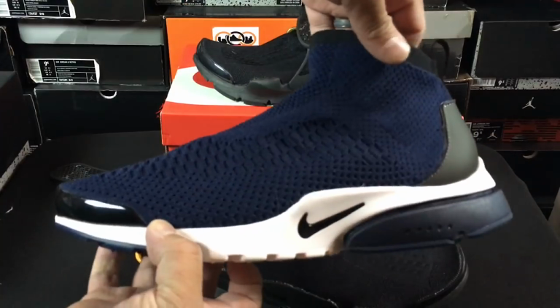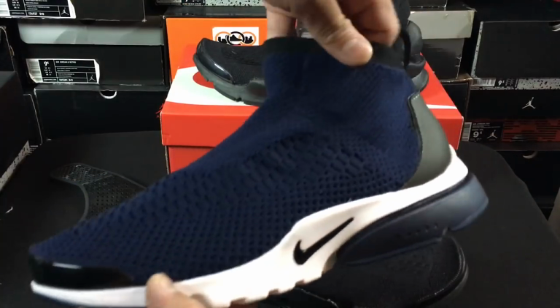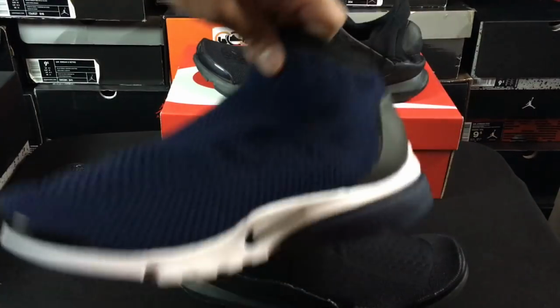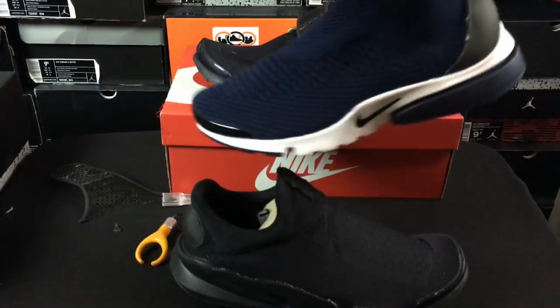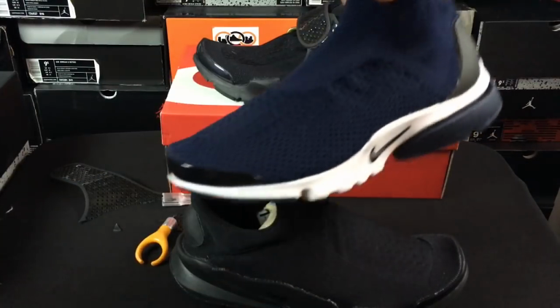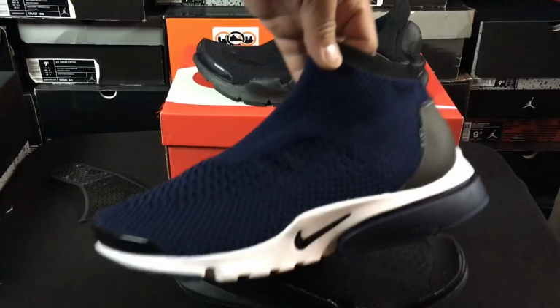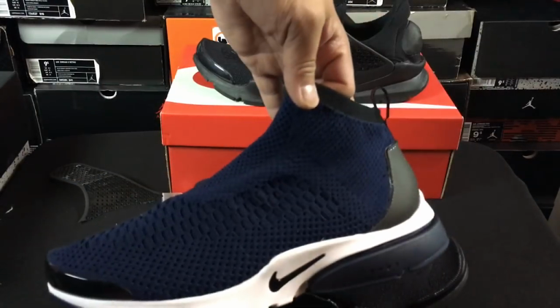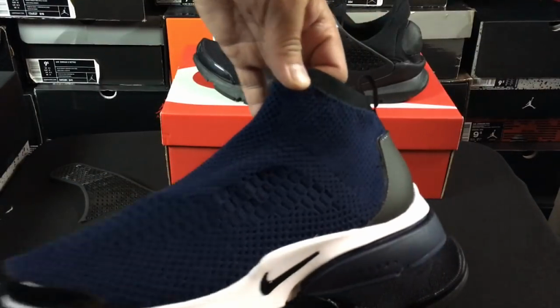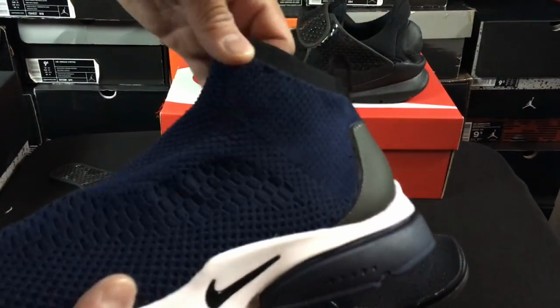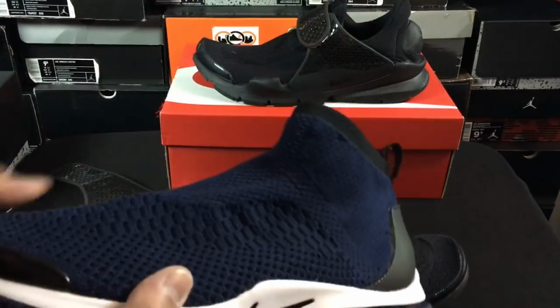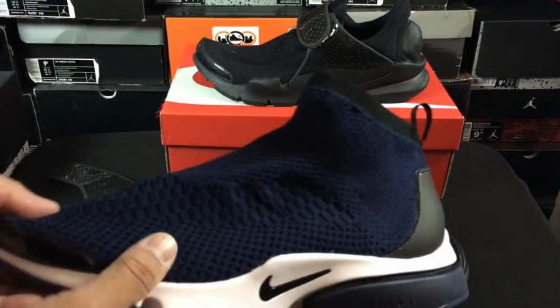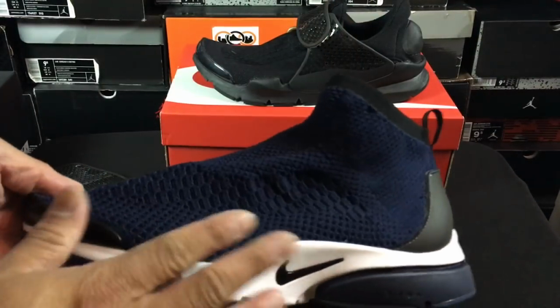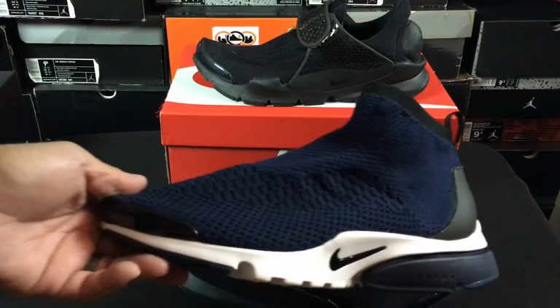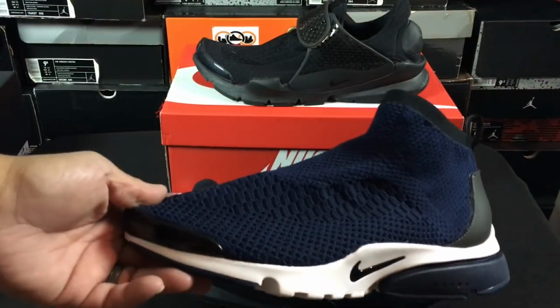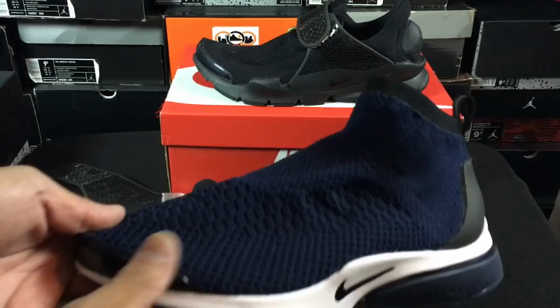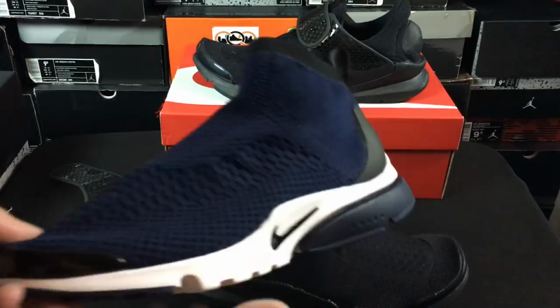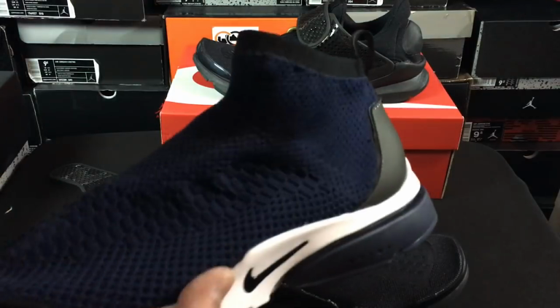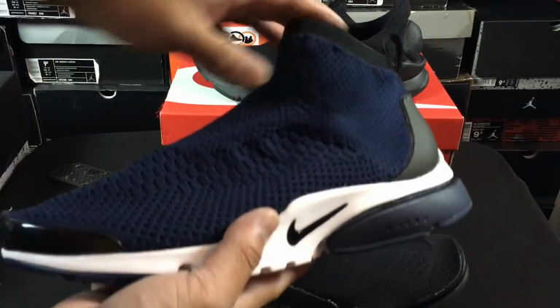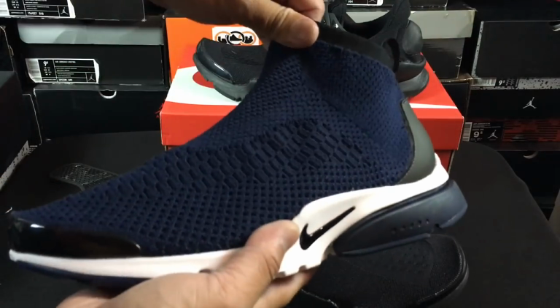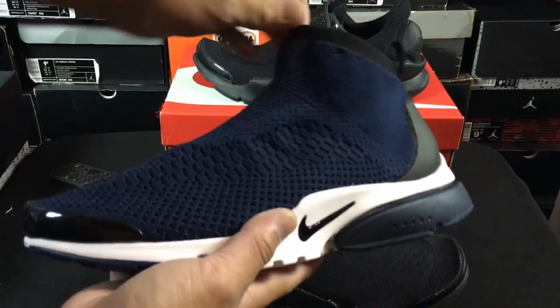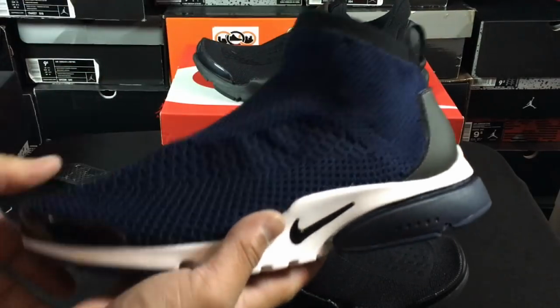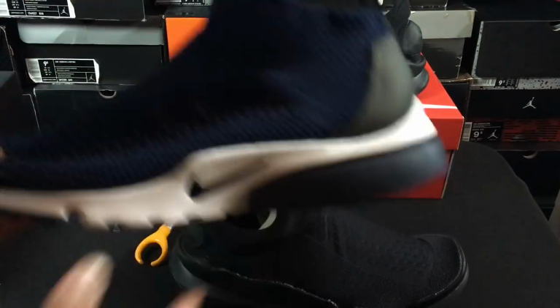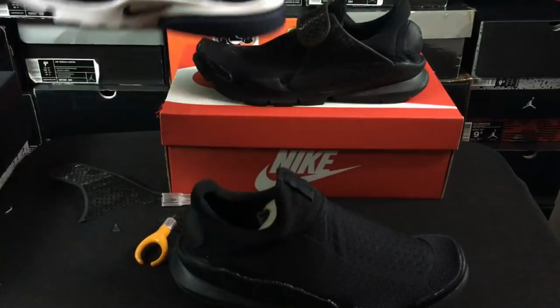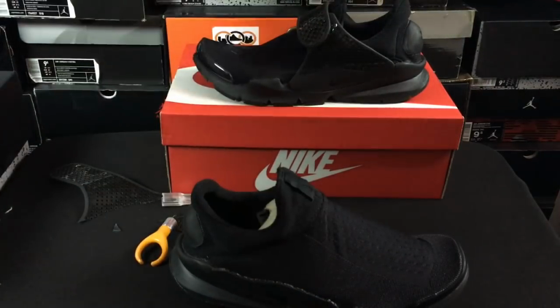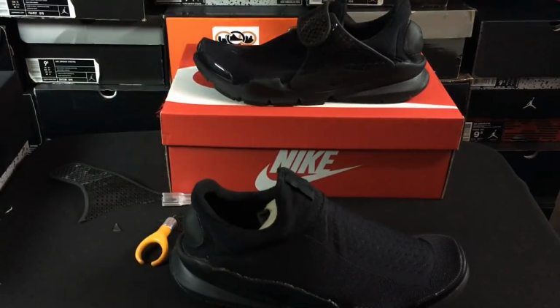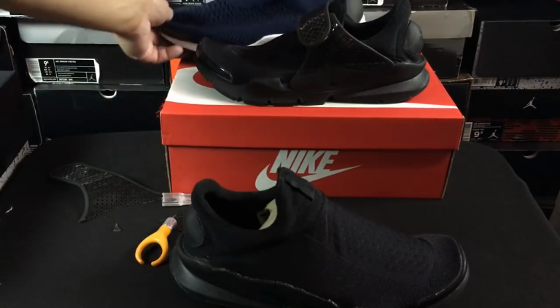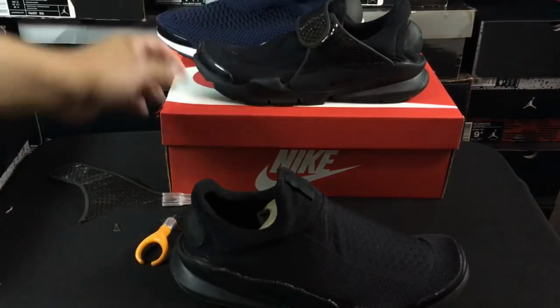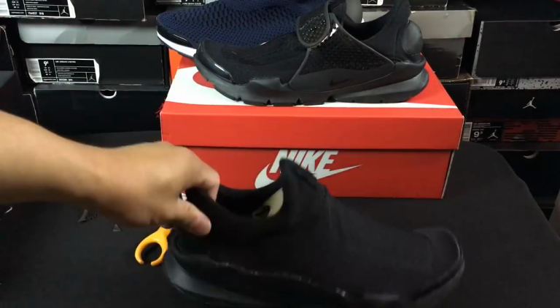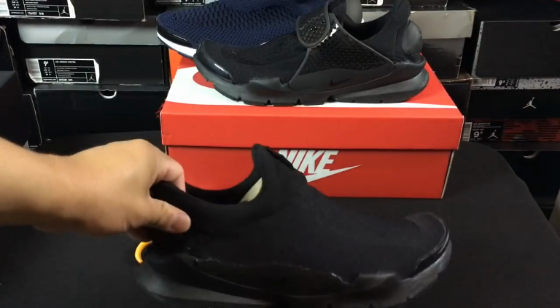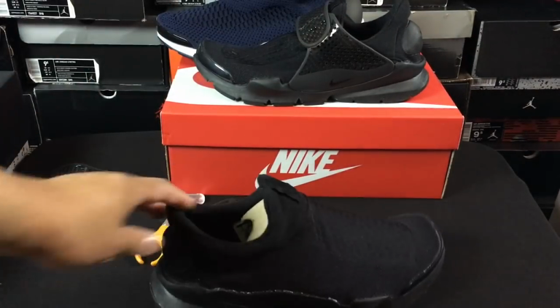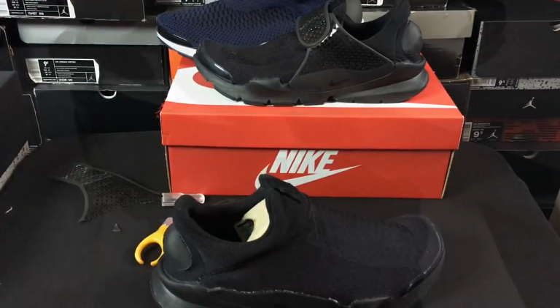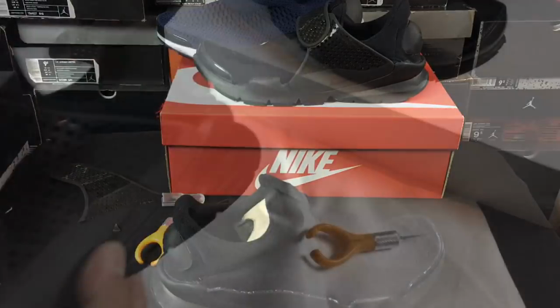Just throwing this out there — I did this already on the Prestos, on the regular Prestos, as well as these ones right here, to give them the city sock look on those. But let's go ahead and do the other one.